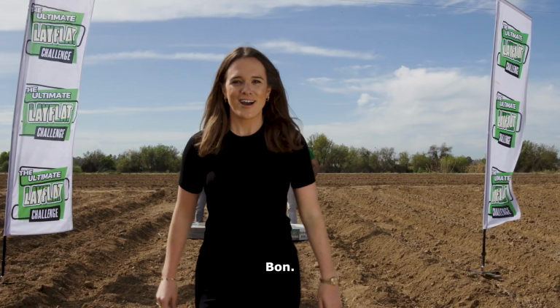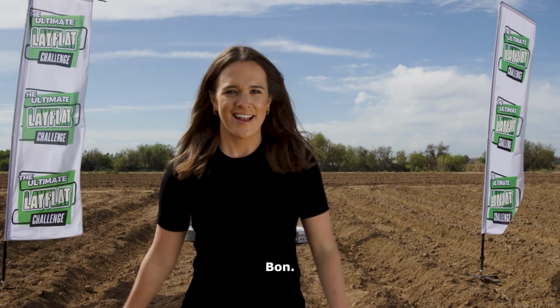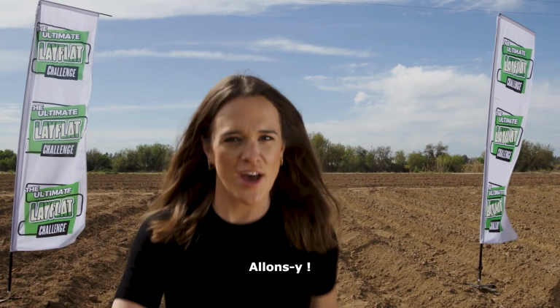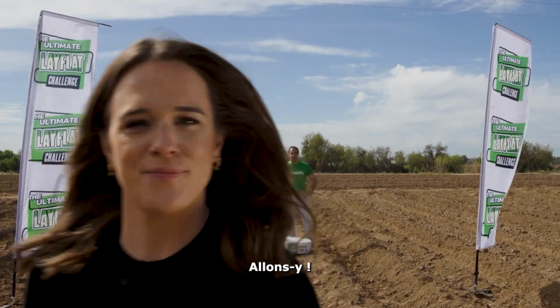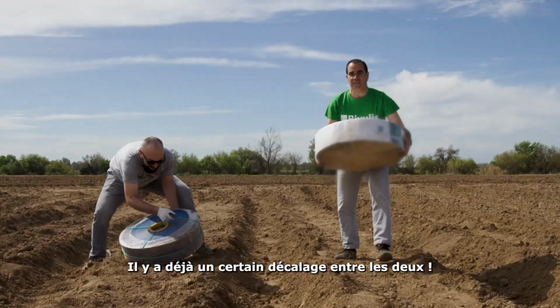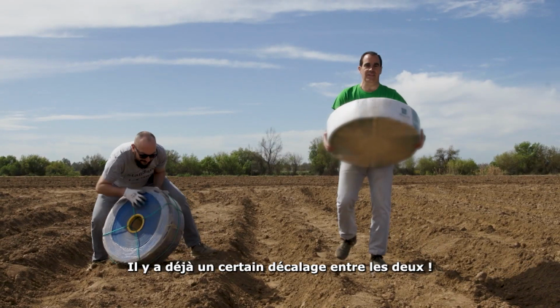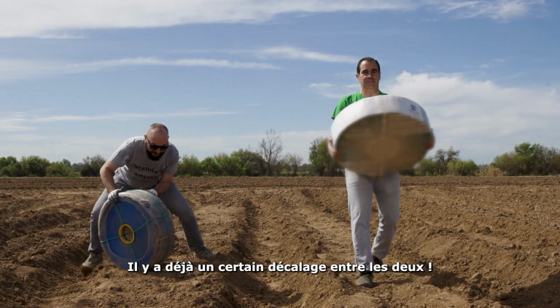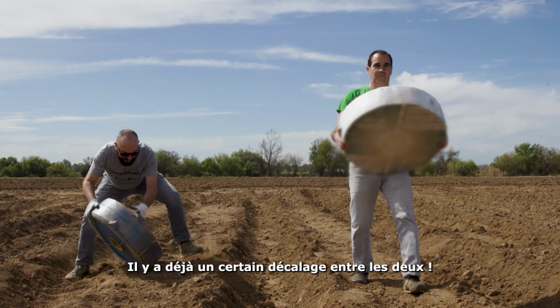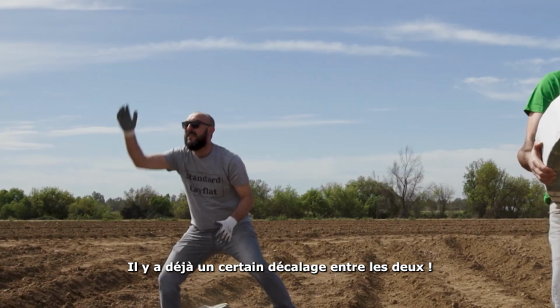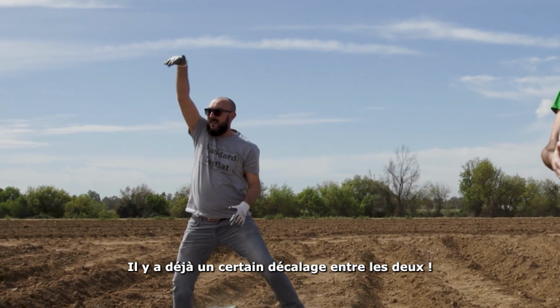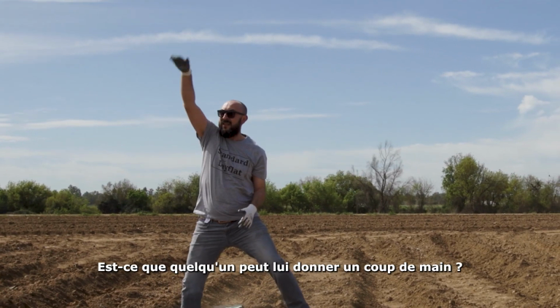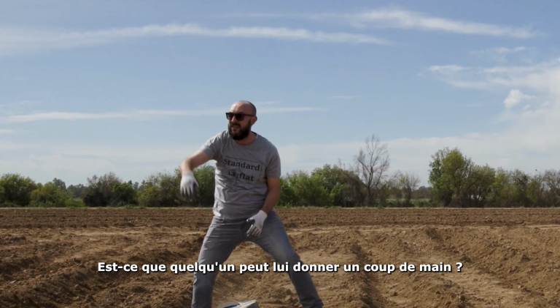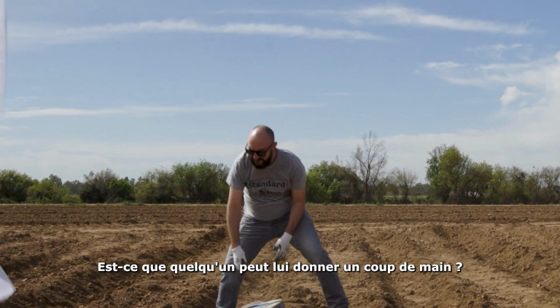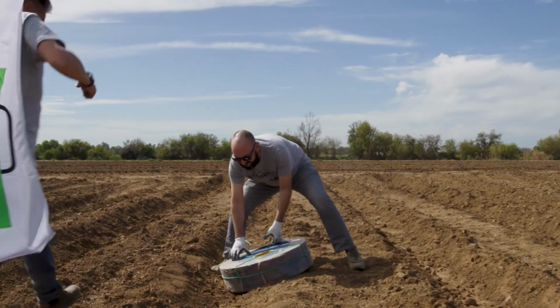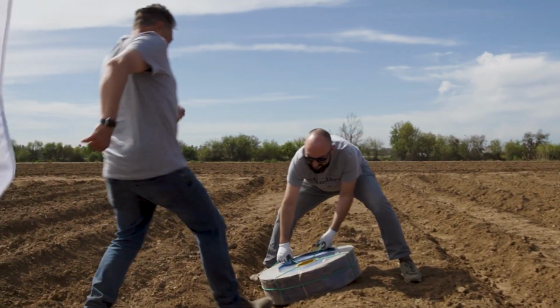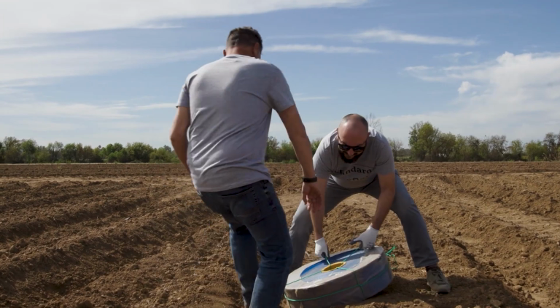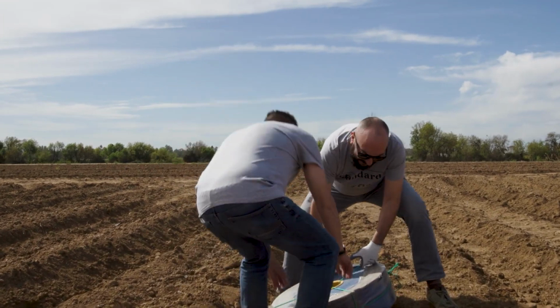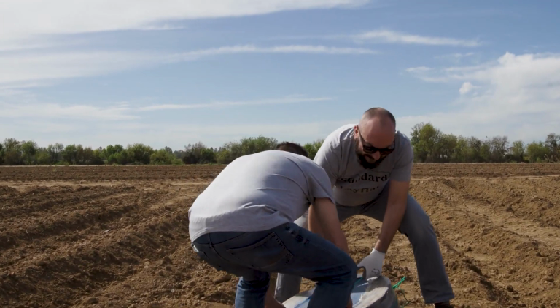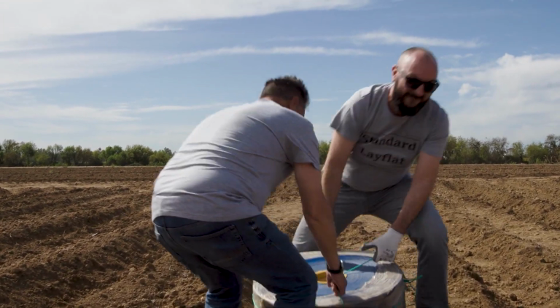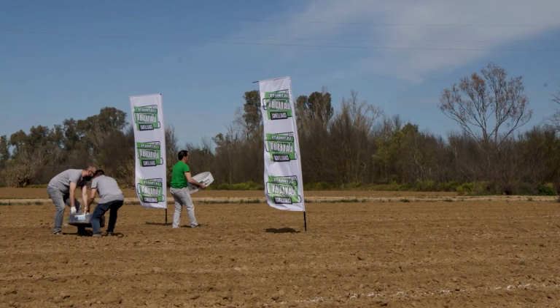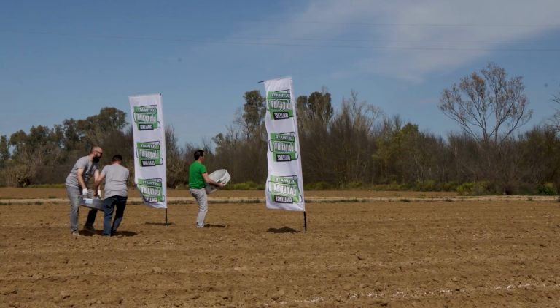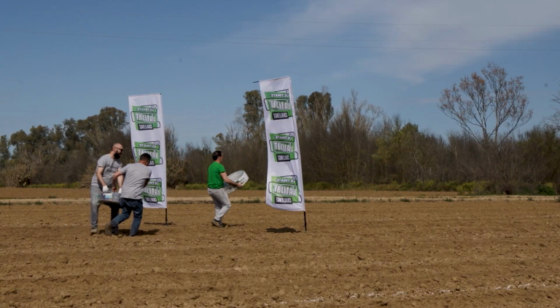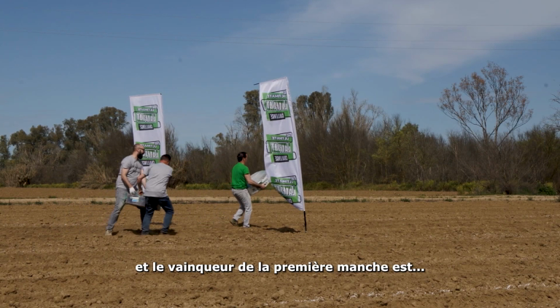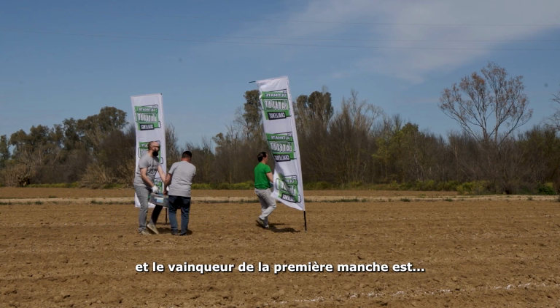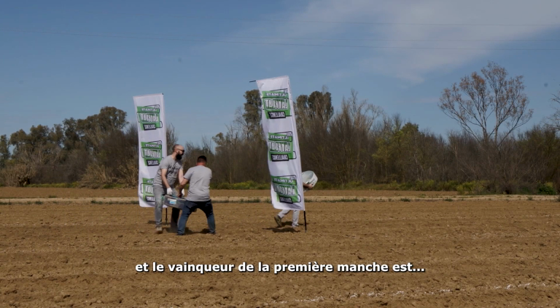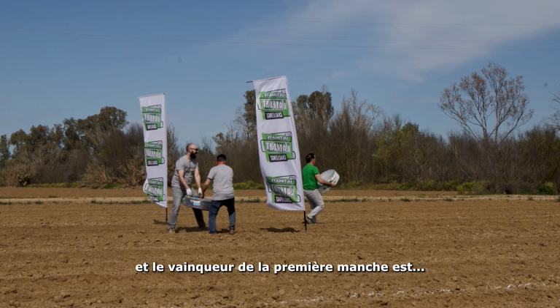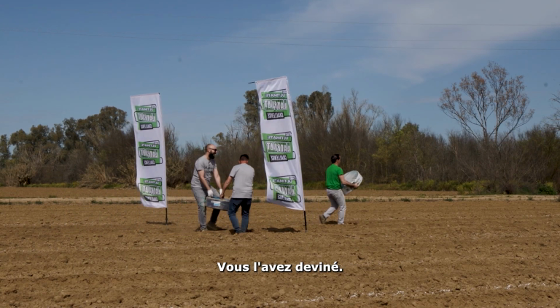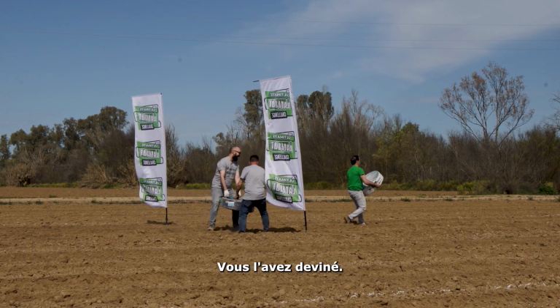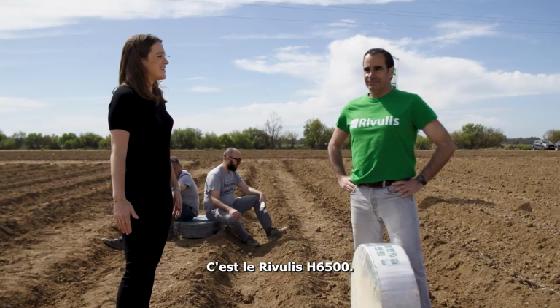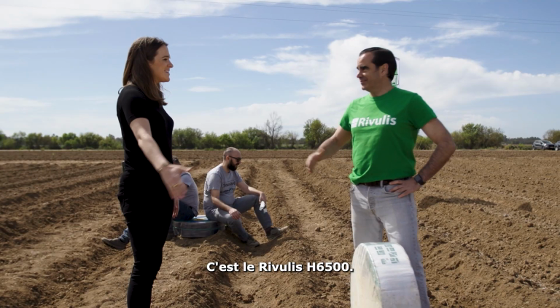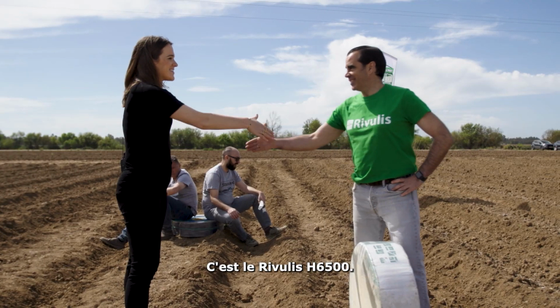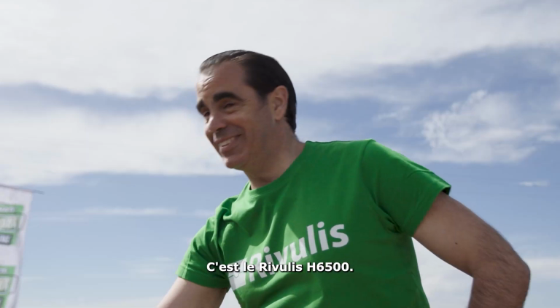Right, let's go. It already looks like a bit of a mismatch. Can someone give him a hand? And the winner of the first stage is — you guessed it — Riverless H6500.